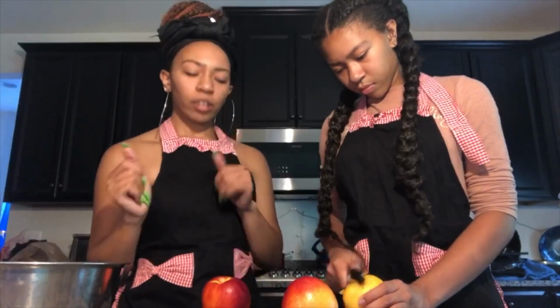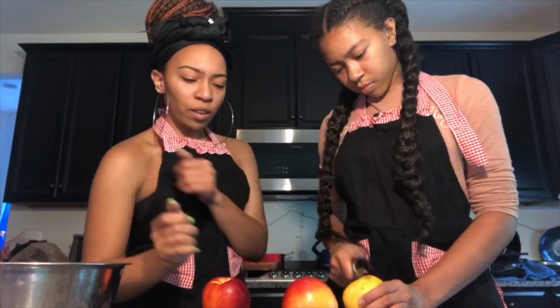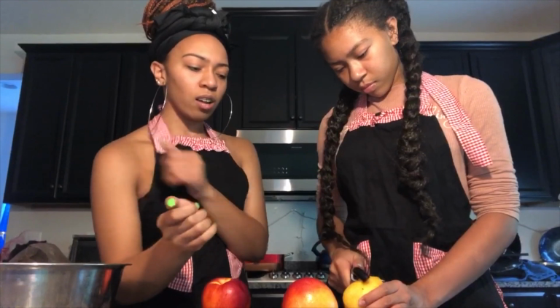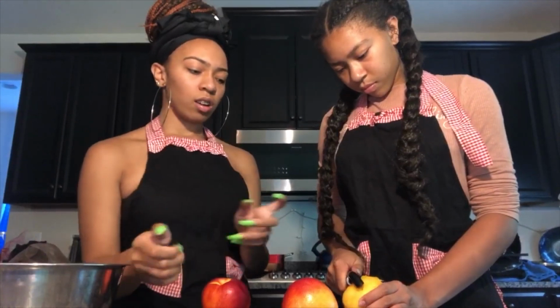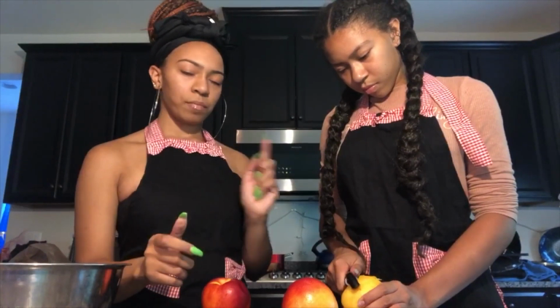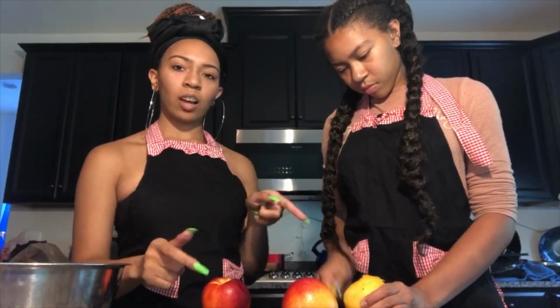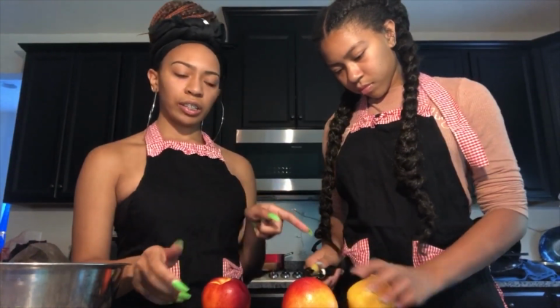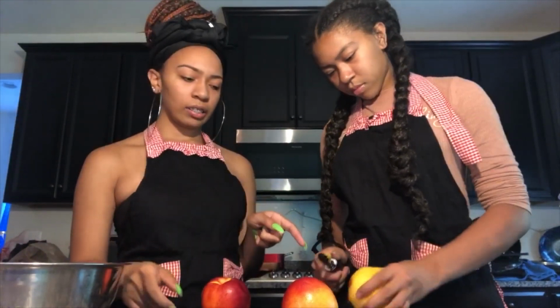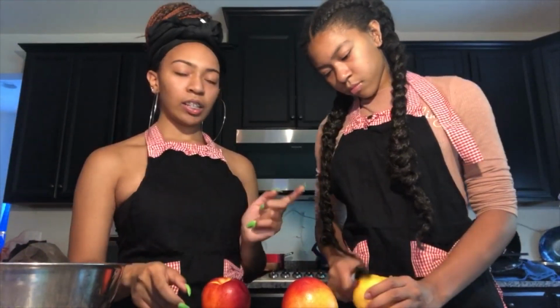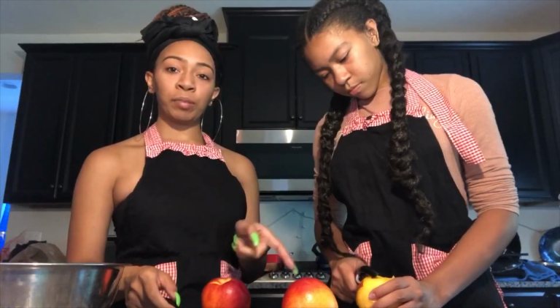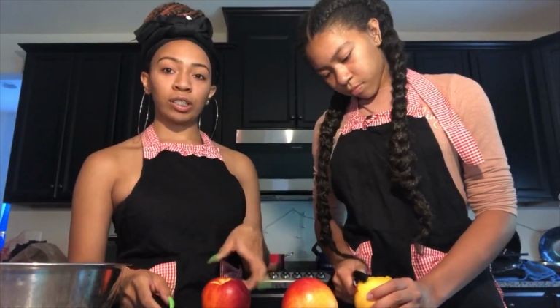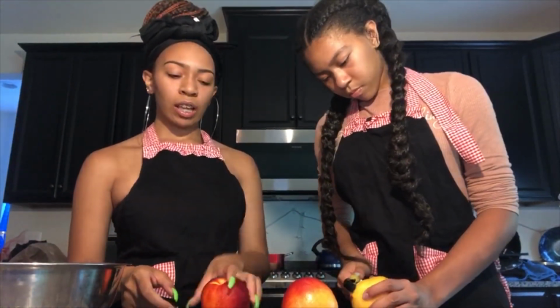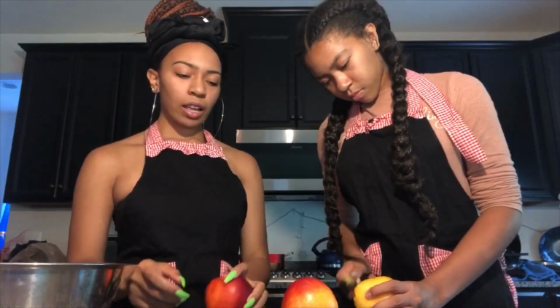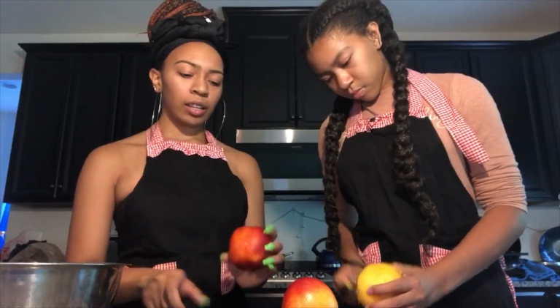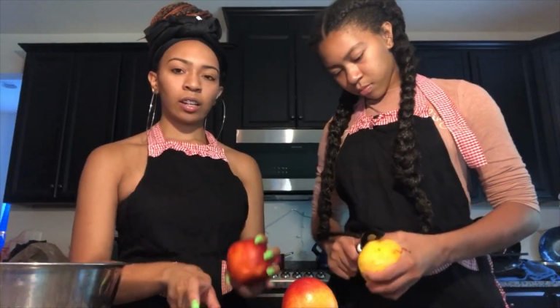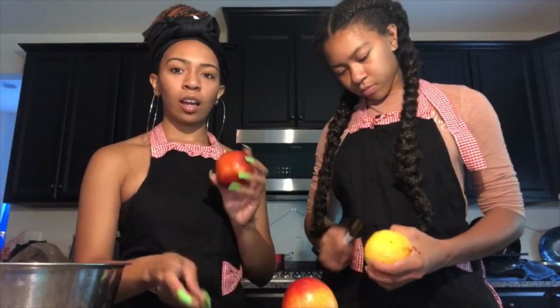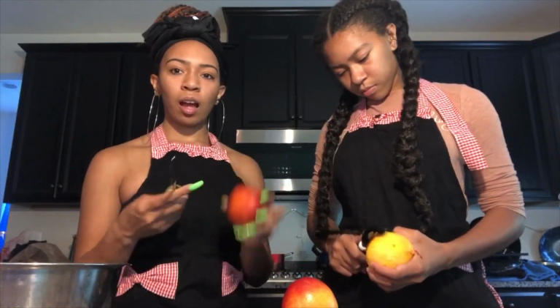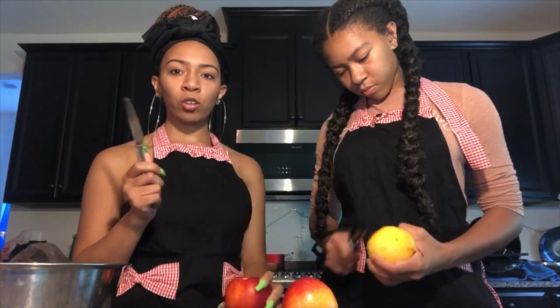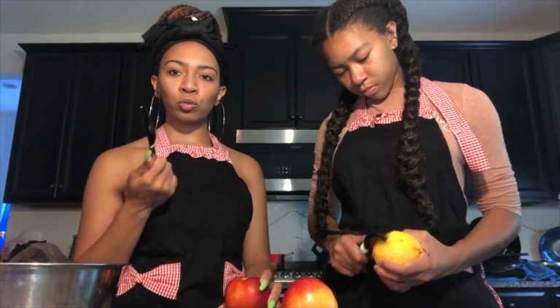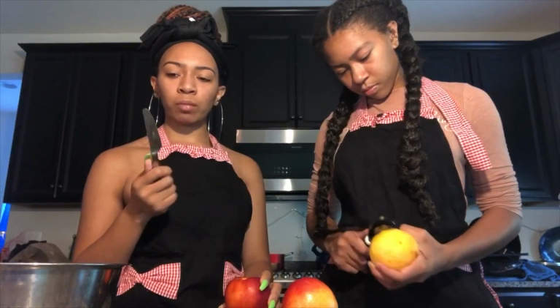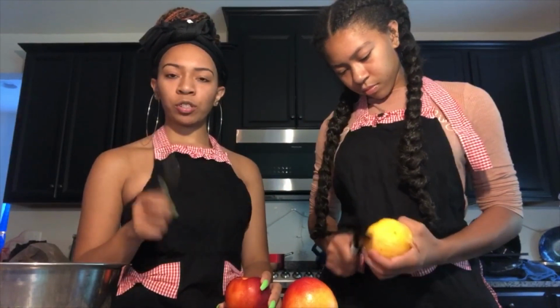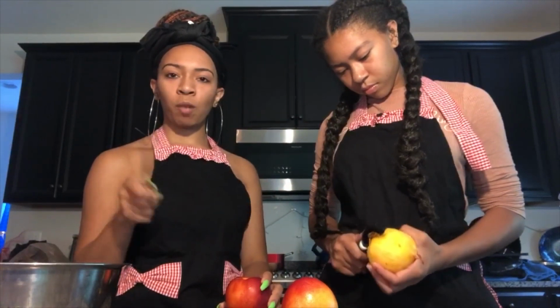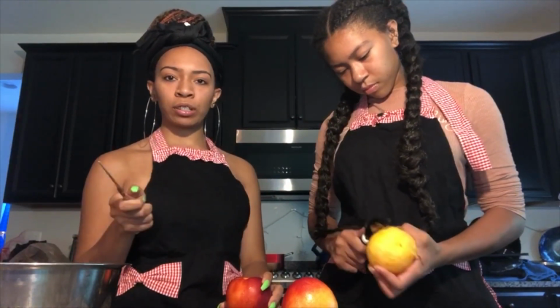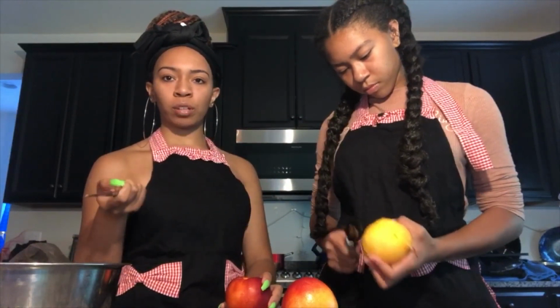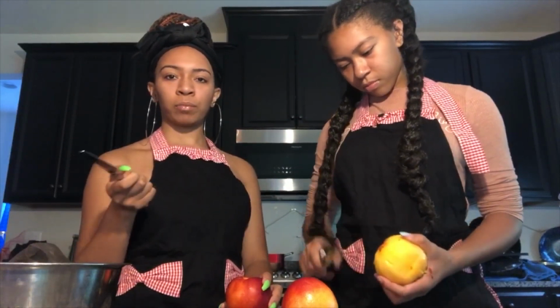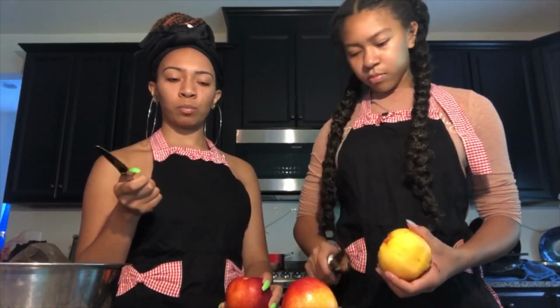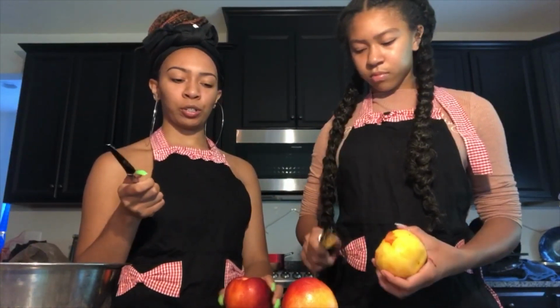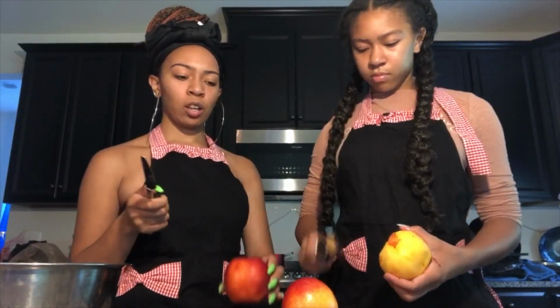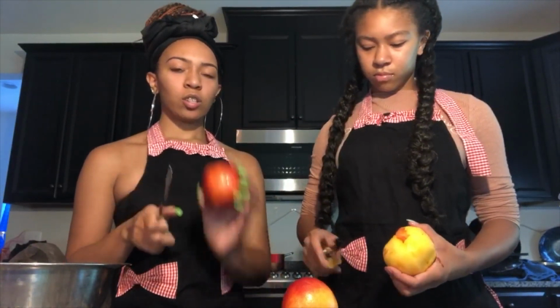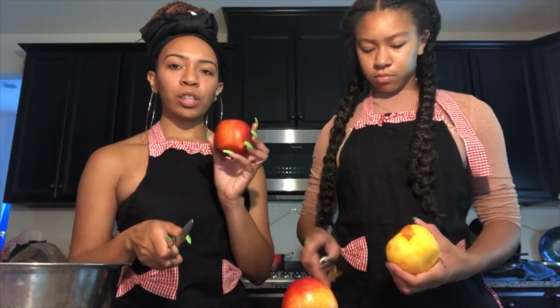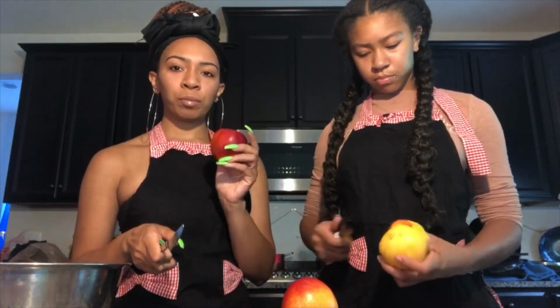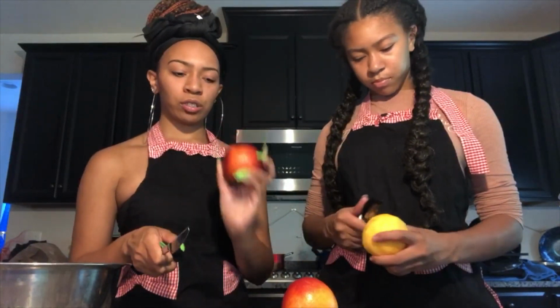Right now Nadia is skinning the peaches and then I'm going to cut them up into small pieces so we can put them into the blender. We just have three peaches.